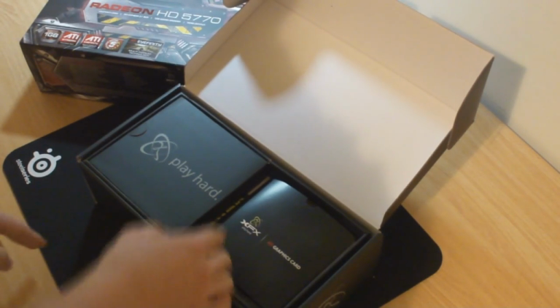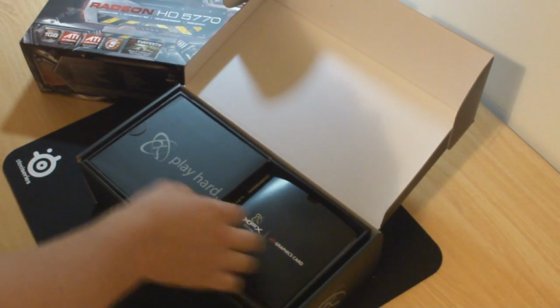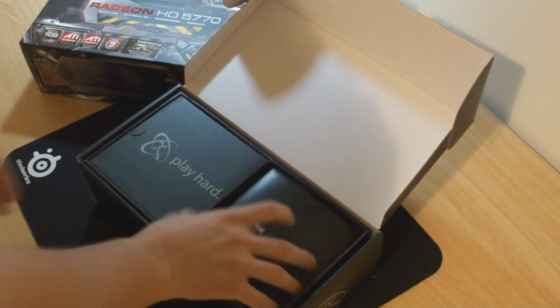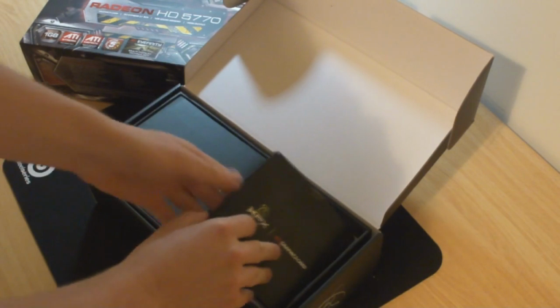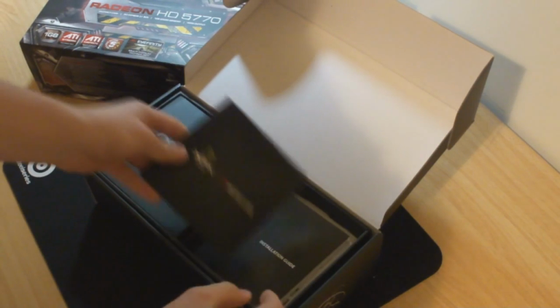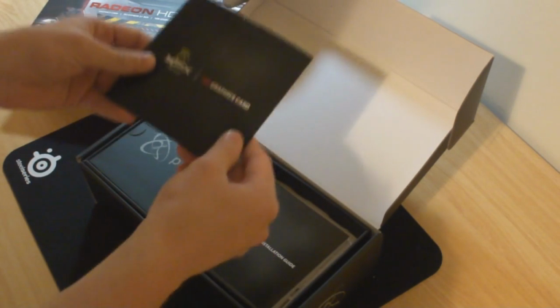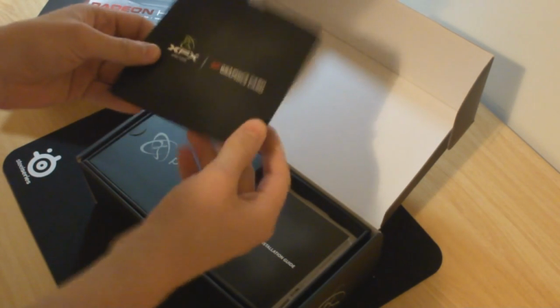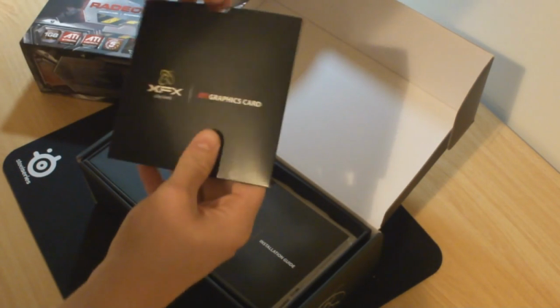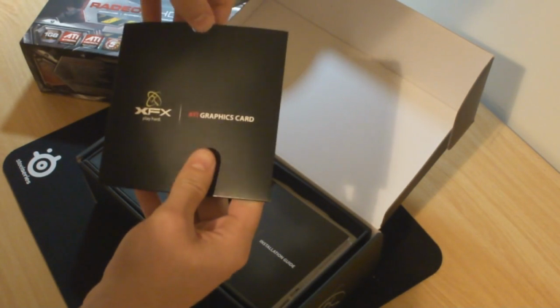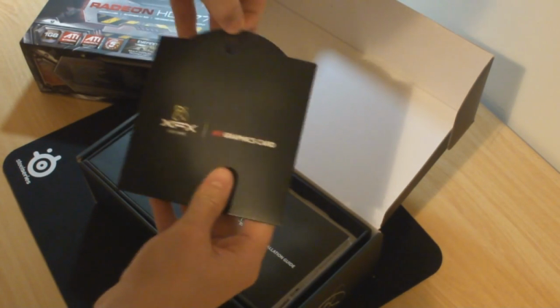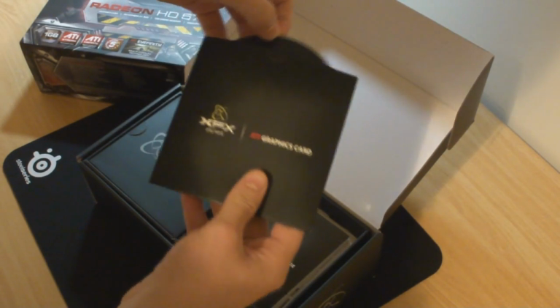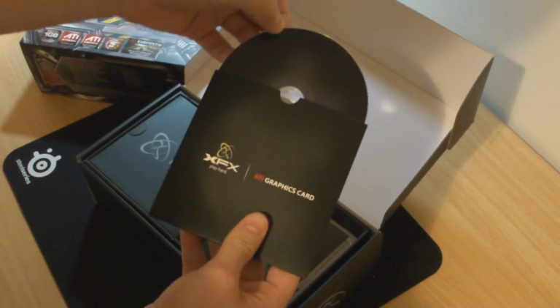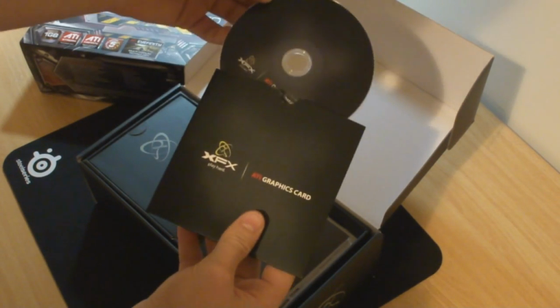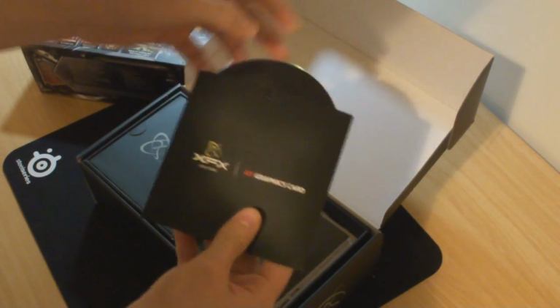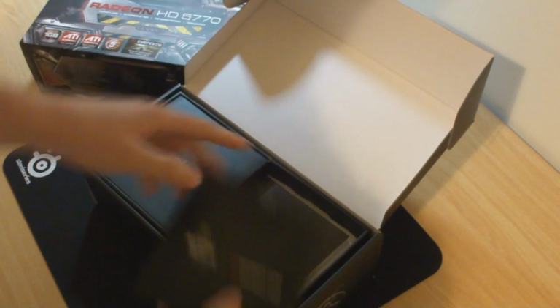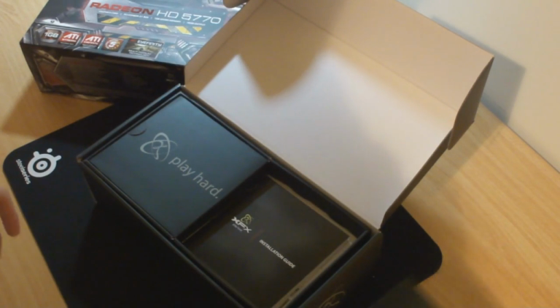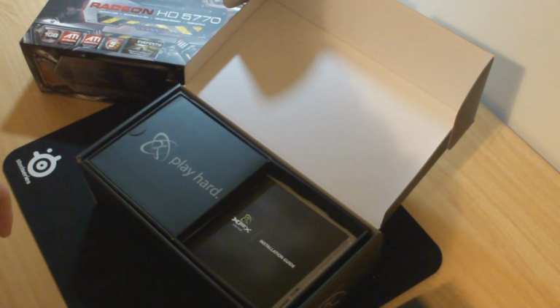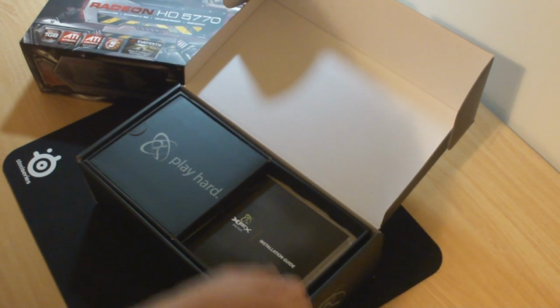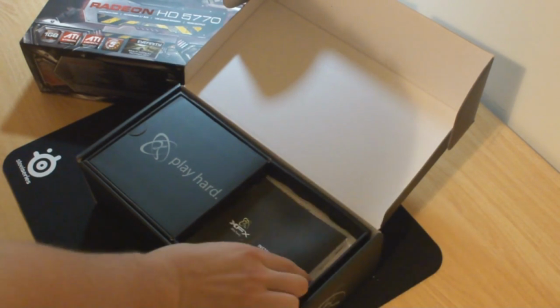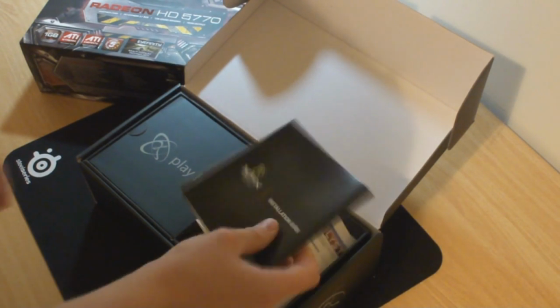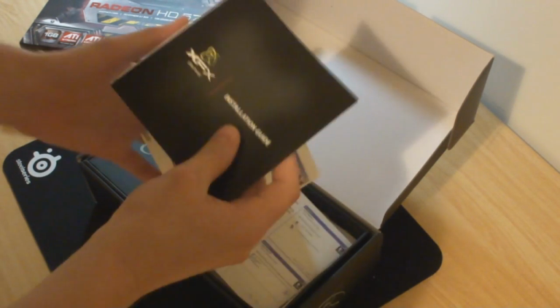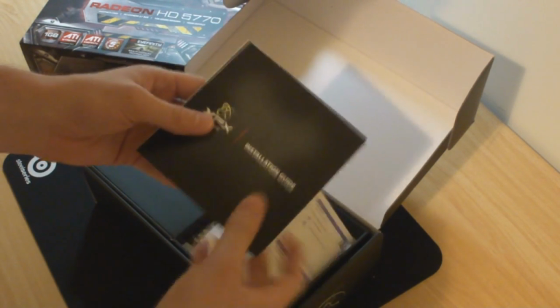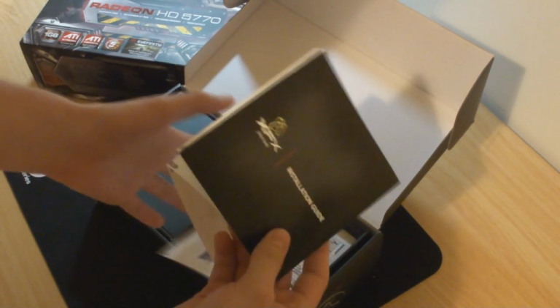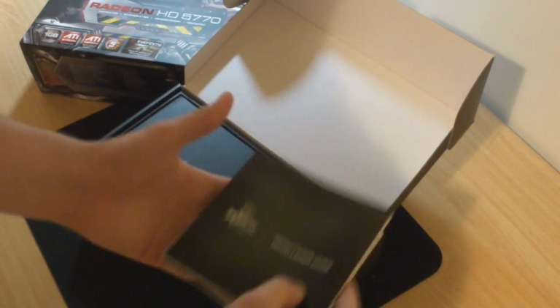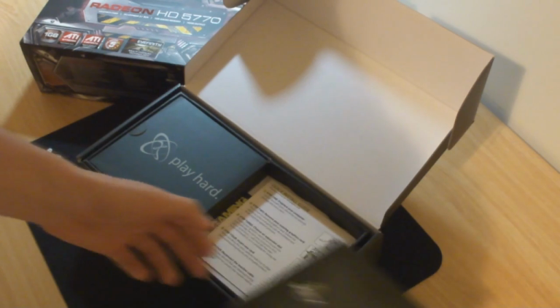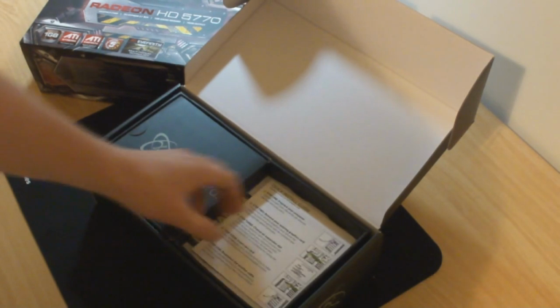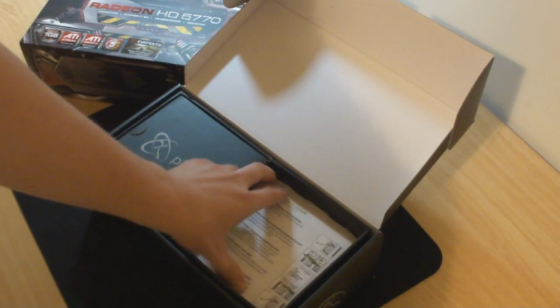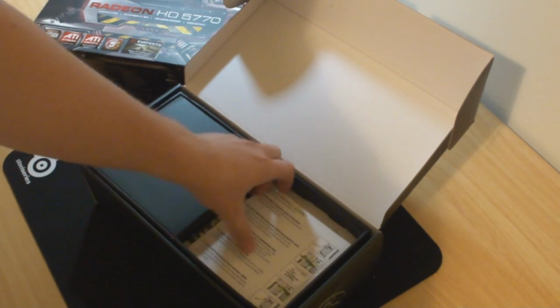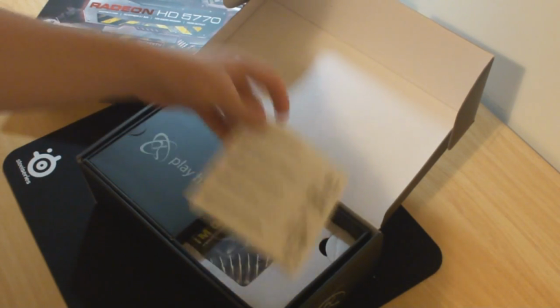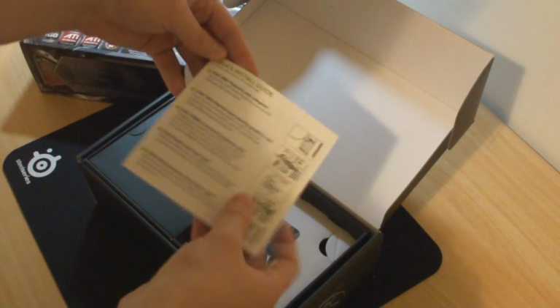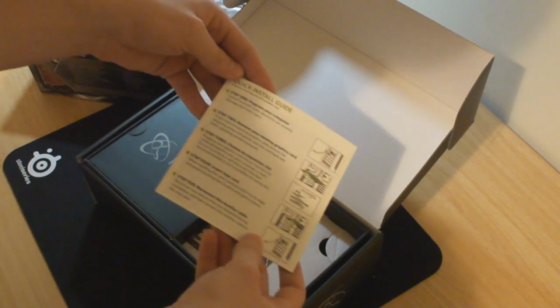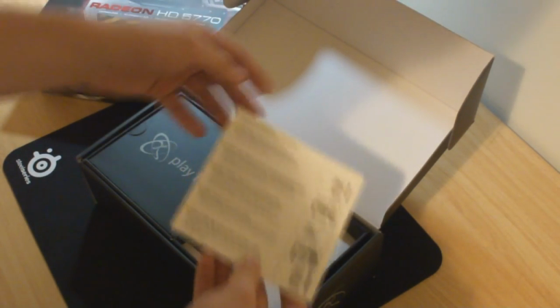You've got an ATI graphics card disc — I'm assuming that would be your drivers, though you'd want to download the latest as usual. There's also an installation guide and a quick installation guide.